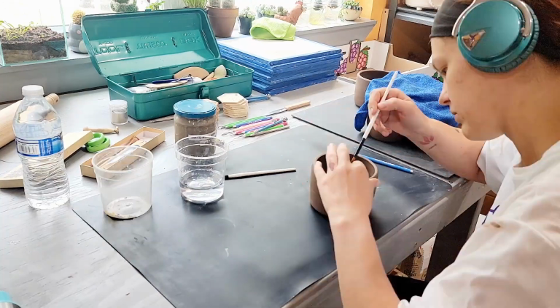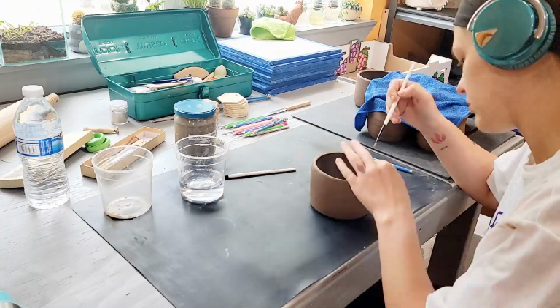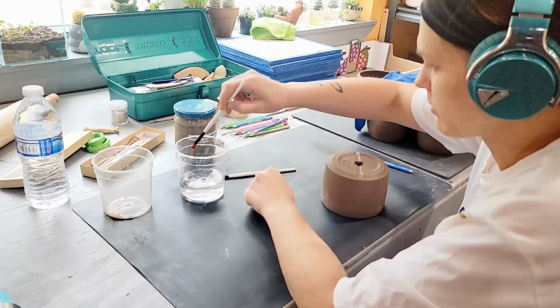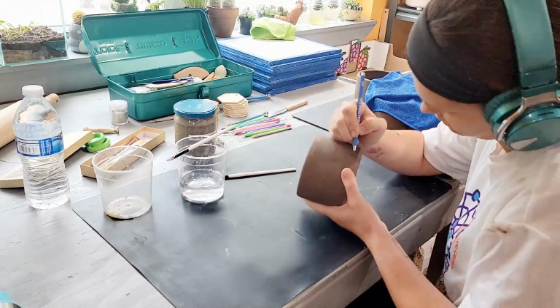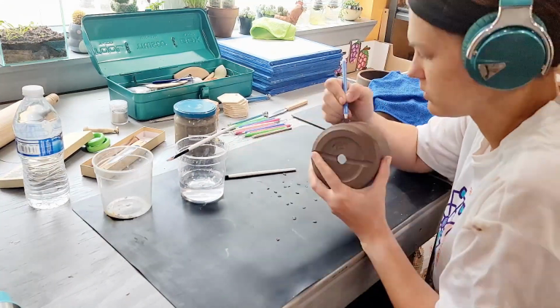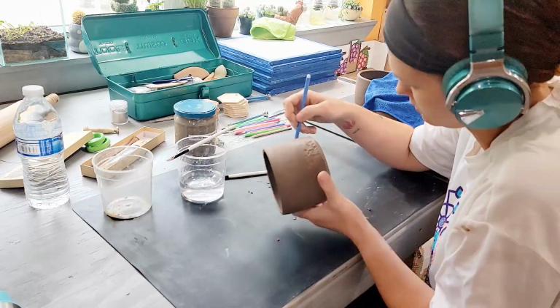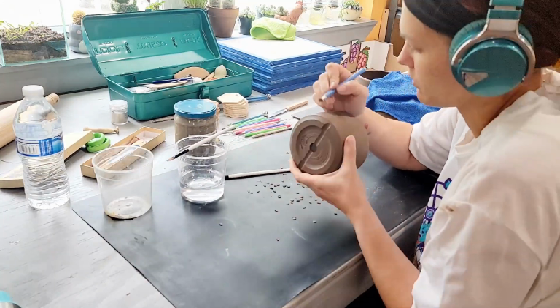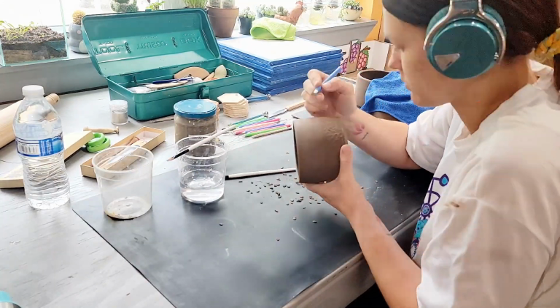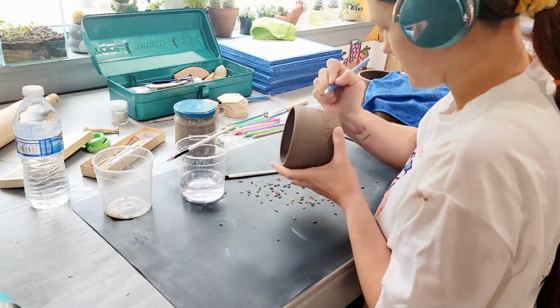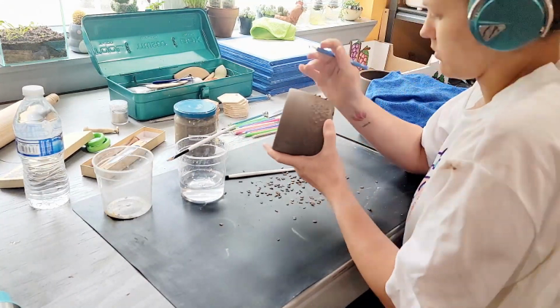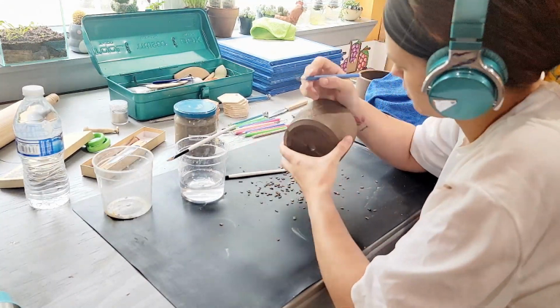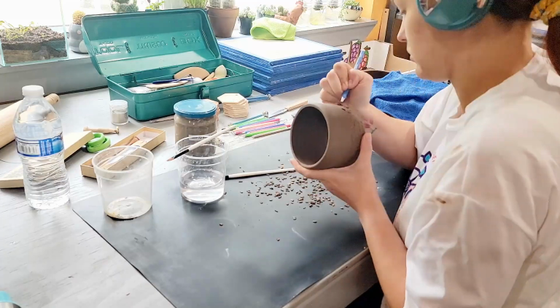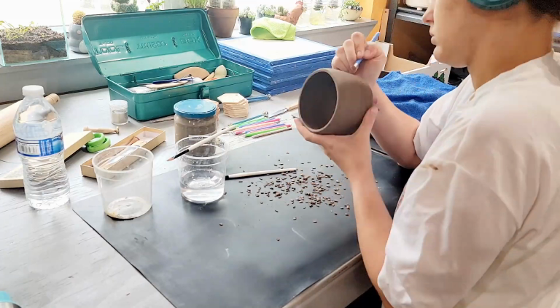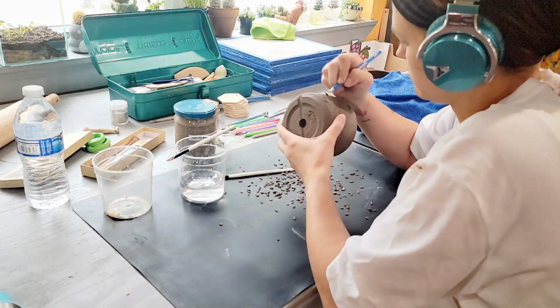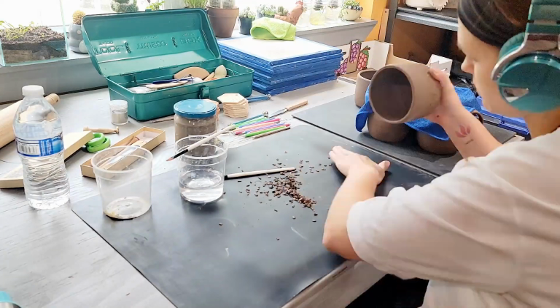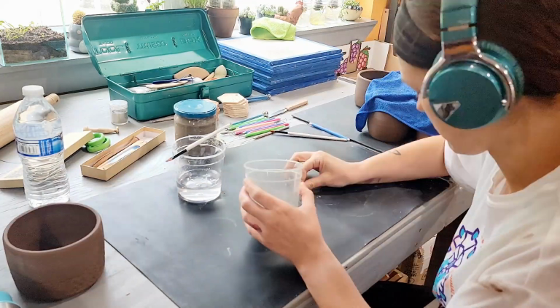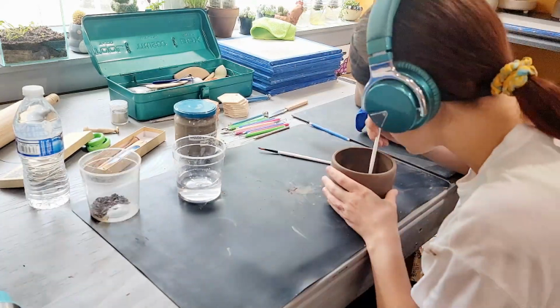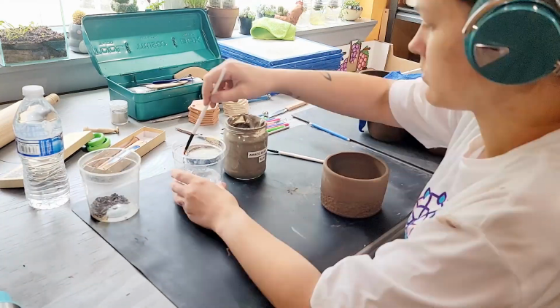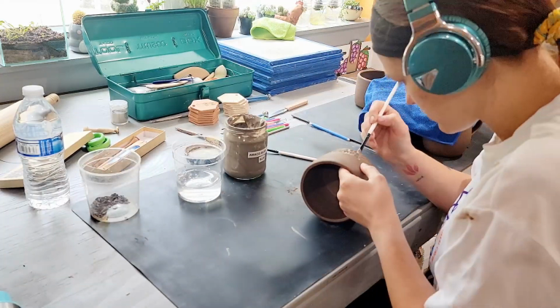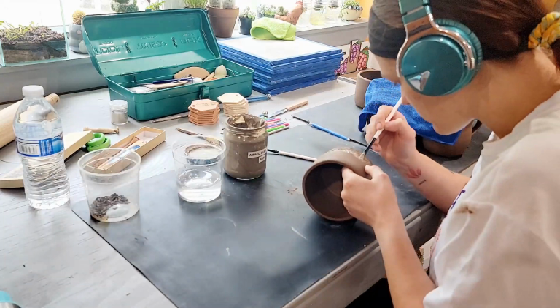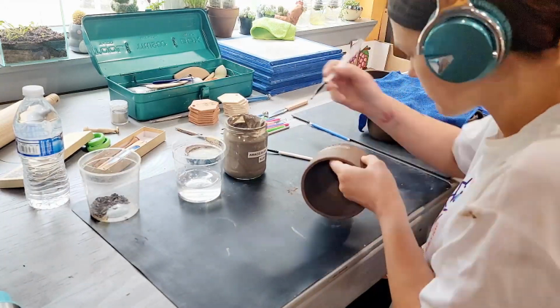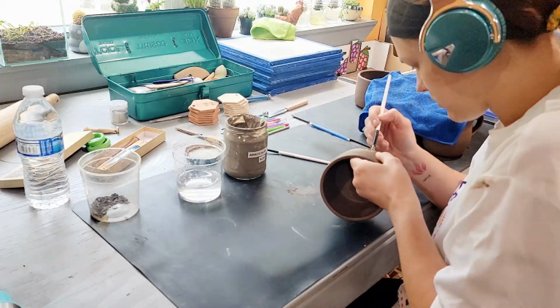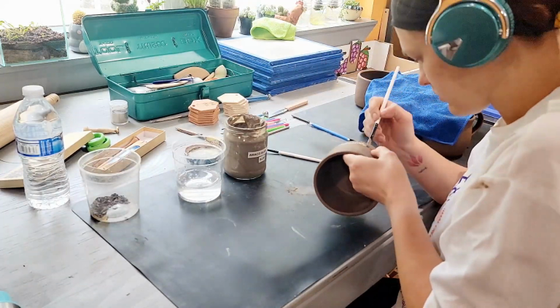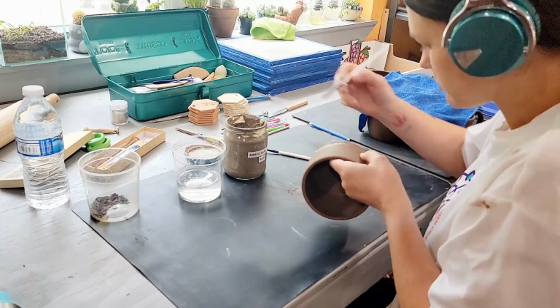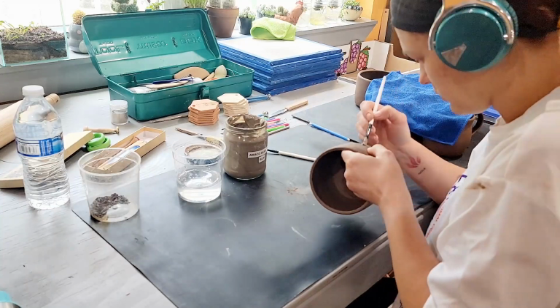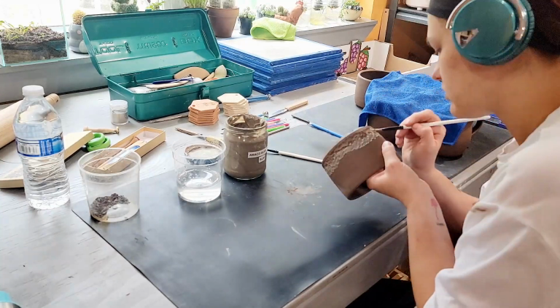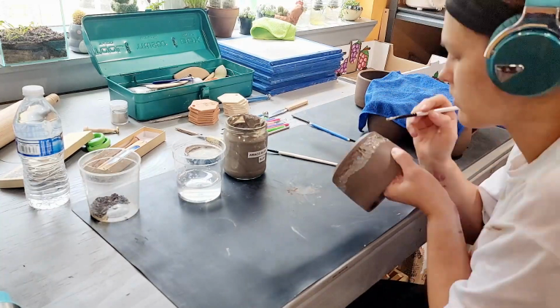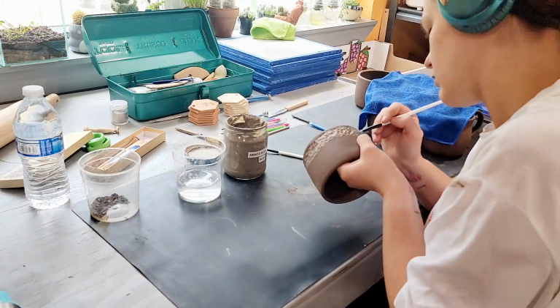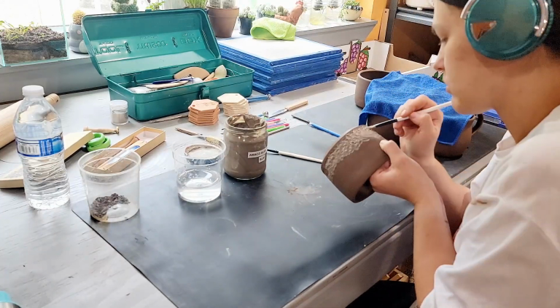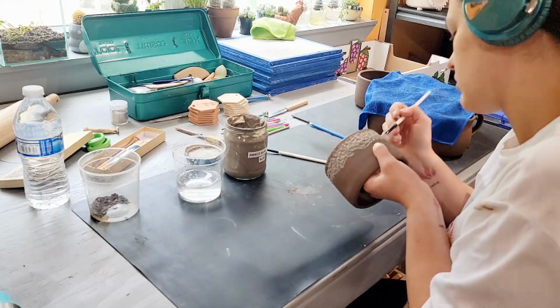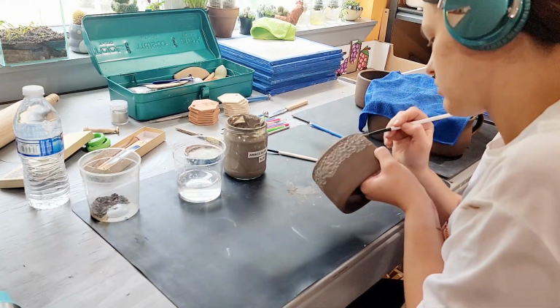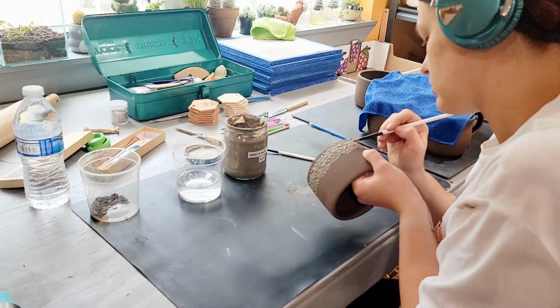Hi guys and welcome back to my channel, Blue Nose Trading. My name is Tori Solis and today I'm going to be applying slip to the pots that we pulled handles for in my last video. This is a dark brown clay called Loka Mocha from Trinity Ceramic Supply in Dallas, Texas.